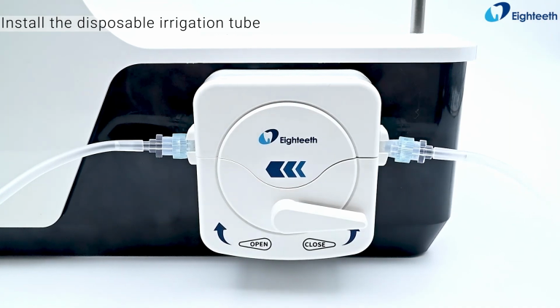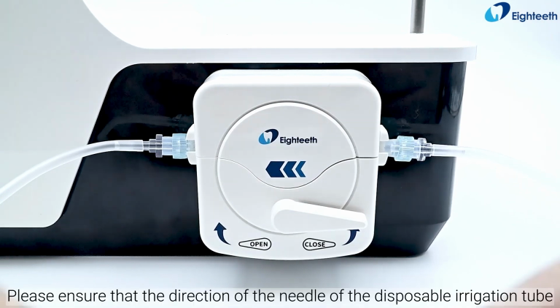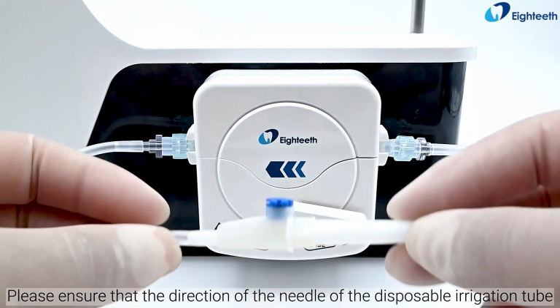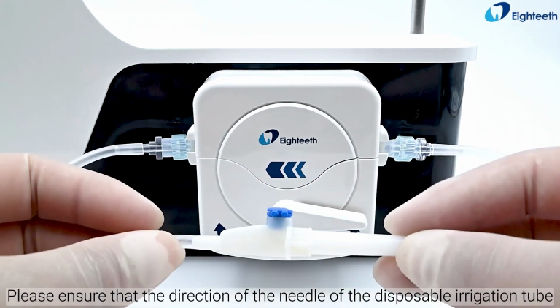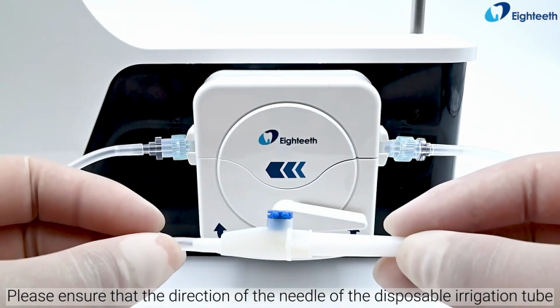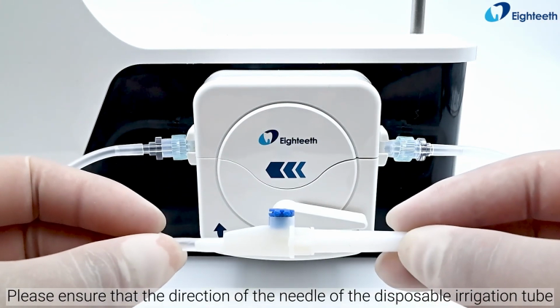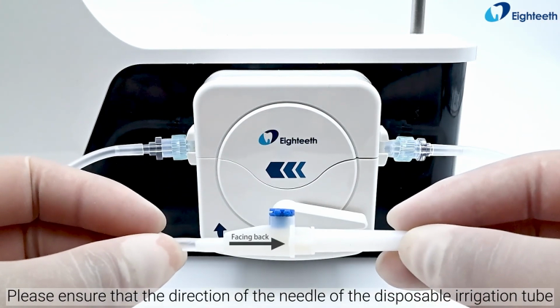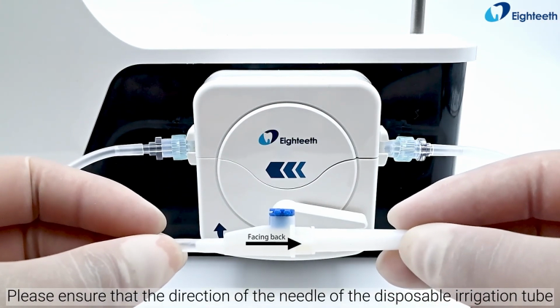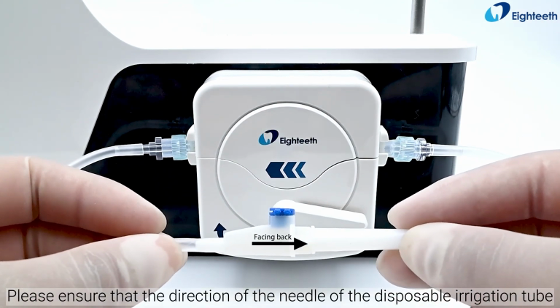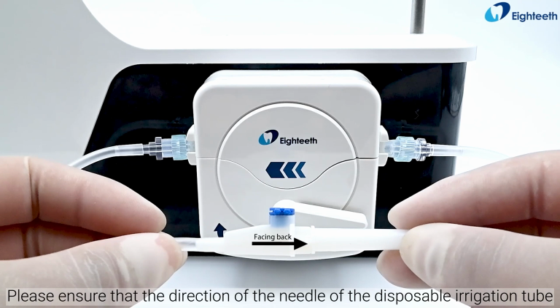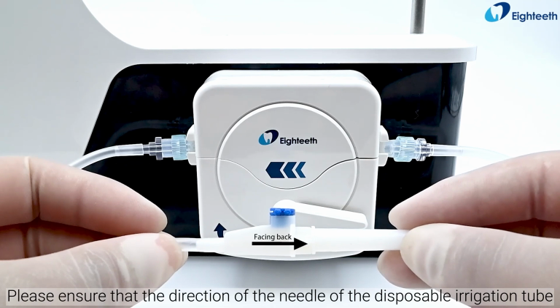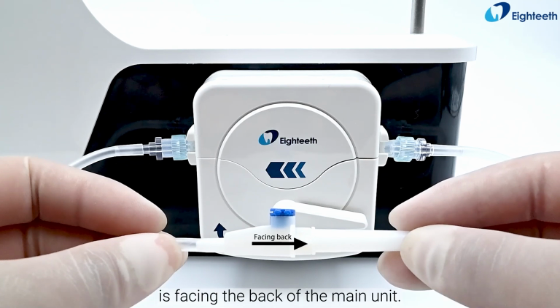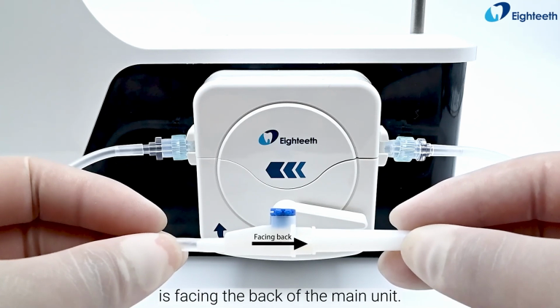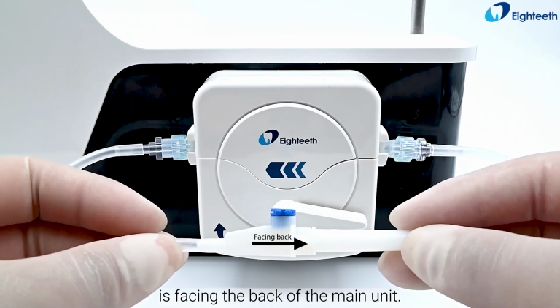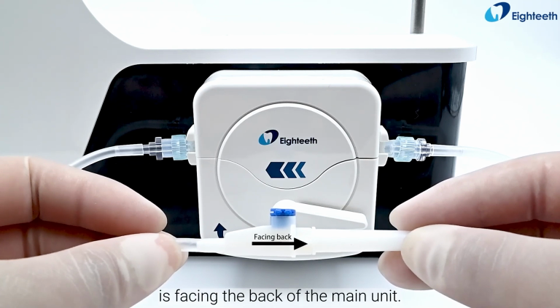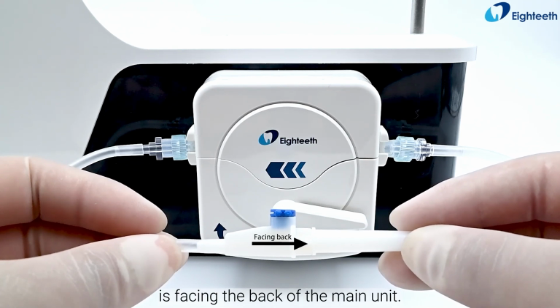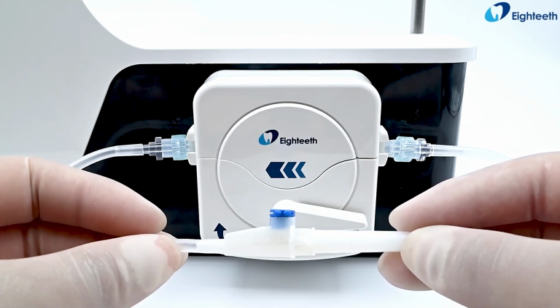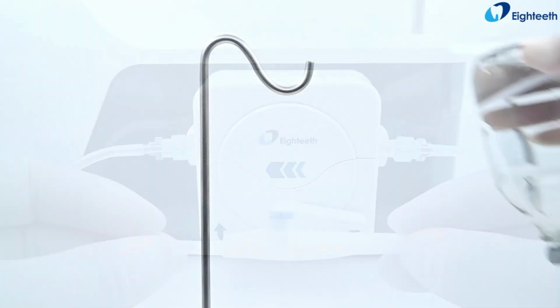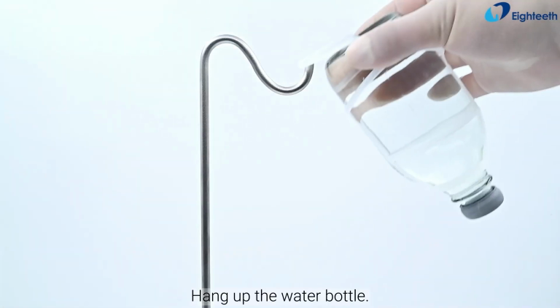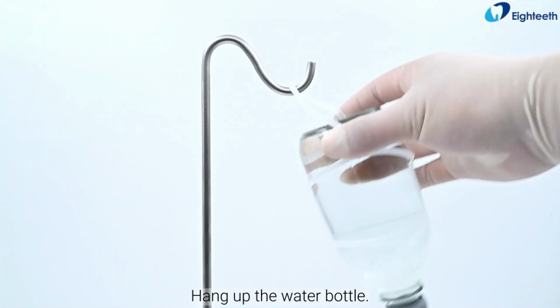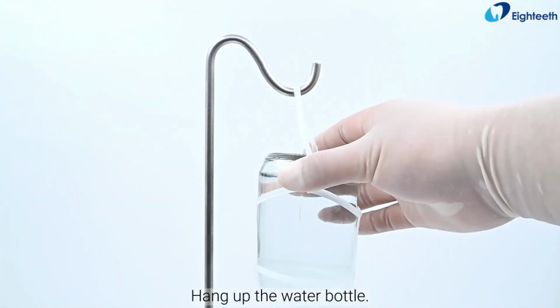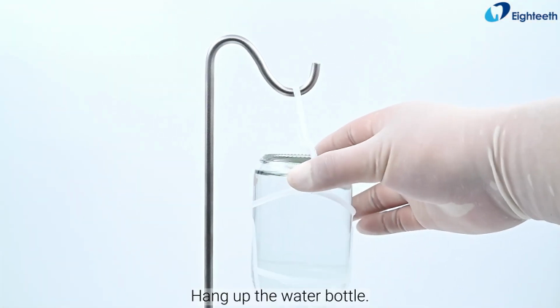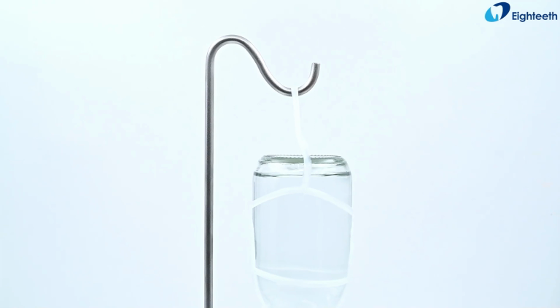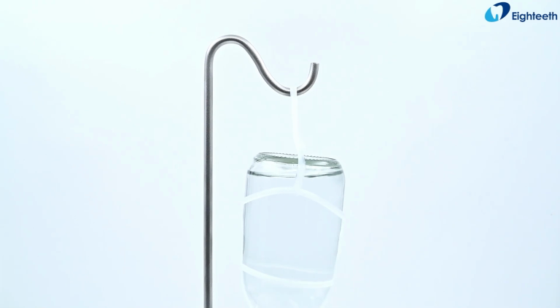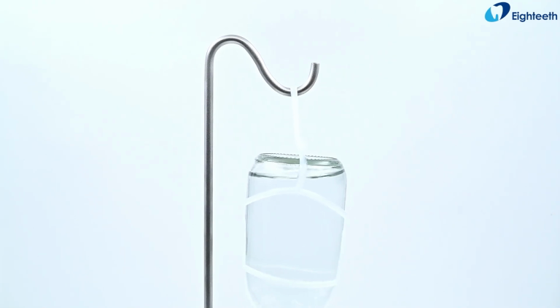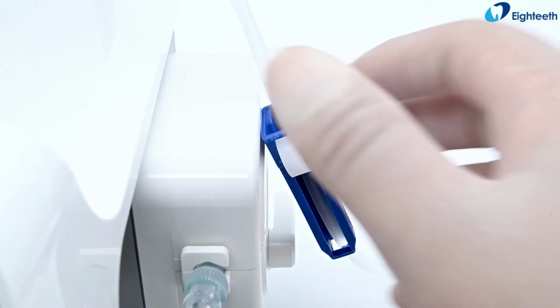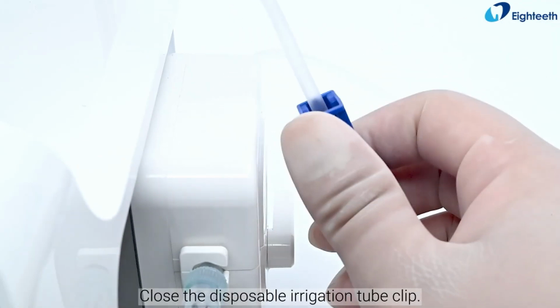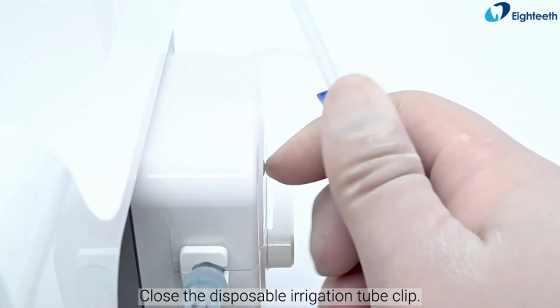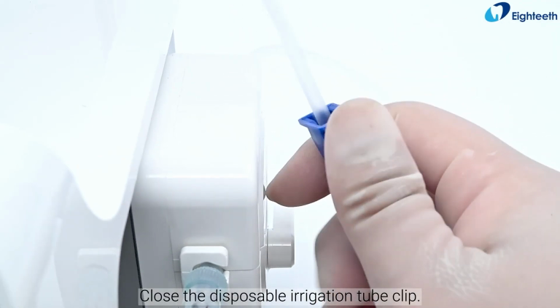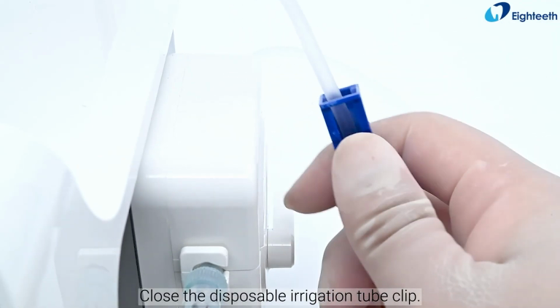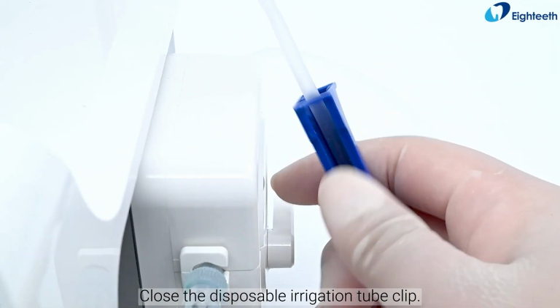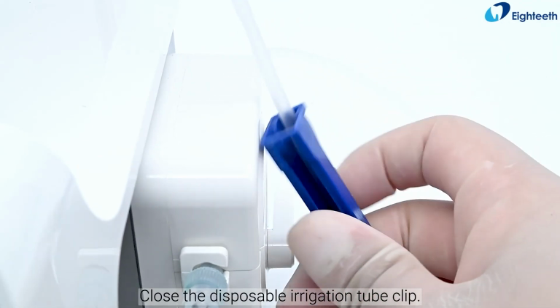Please ensure that the direction of the needle of the disposable irrigation tube is facing the back of the main unit. Hang up the water bottle. Close the disposable irrigation tube clip.